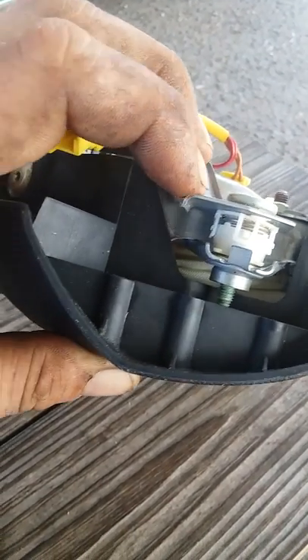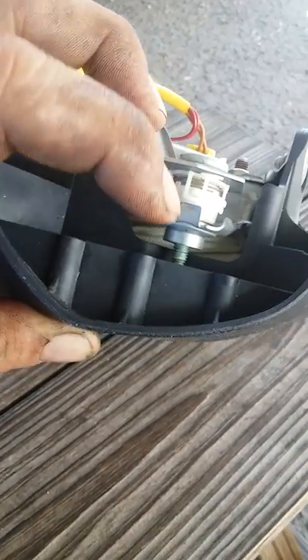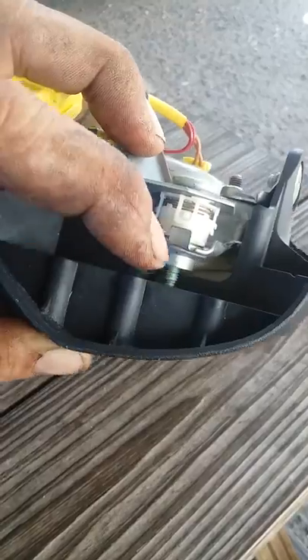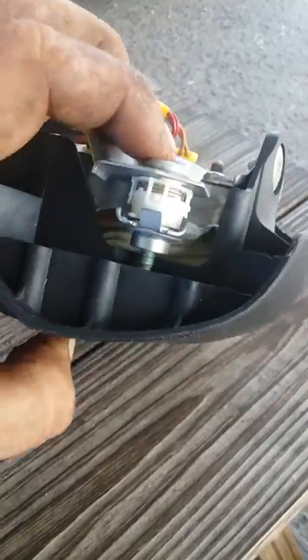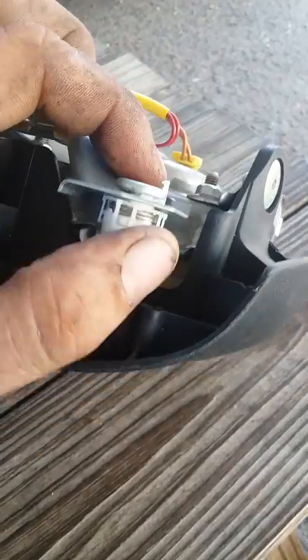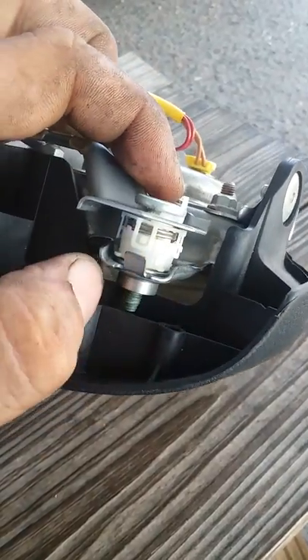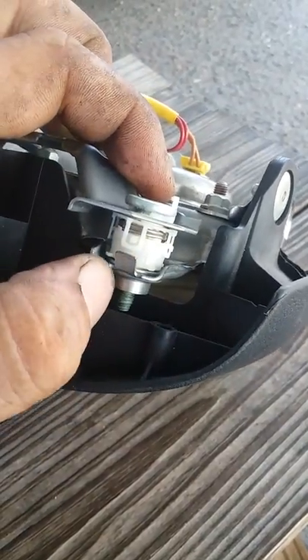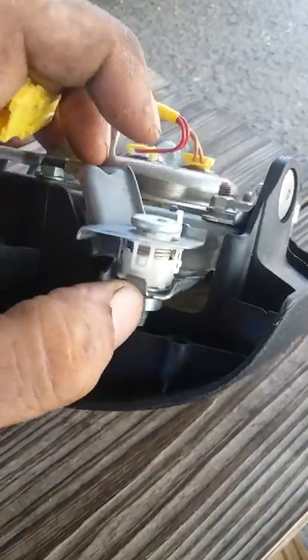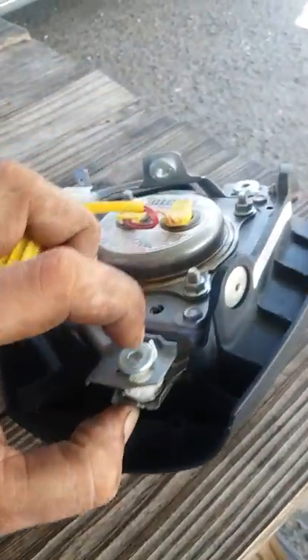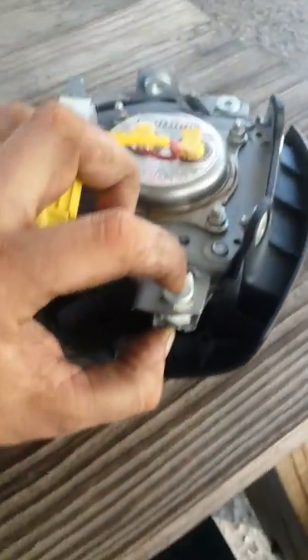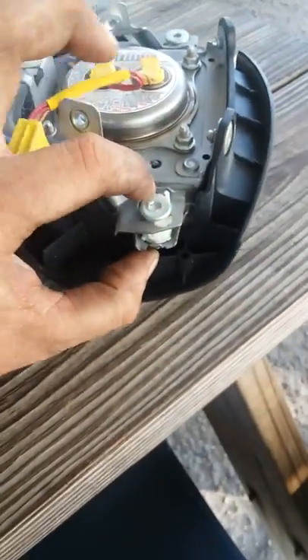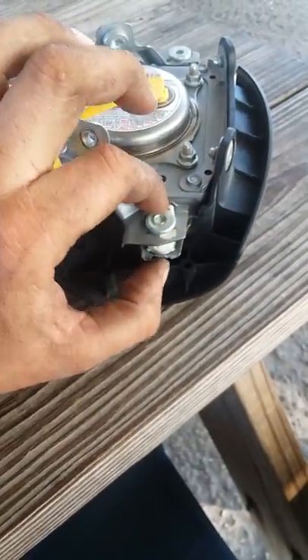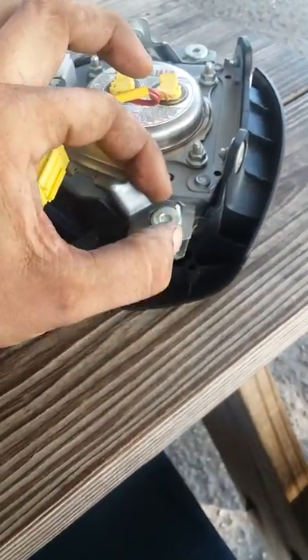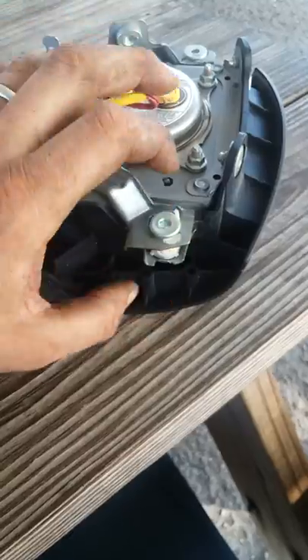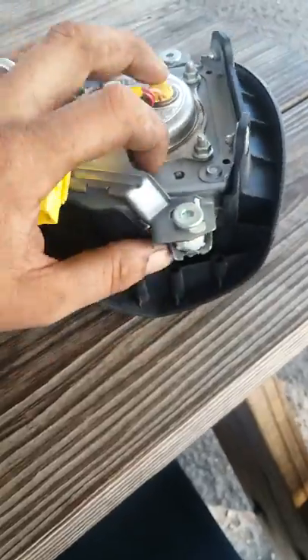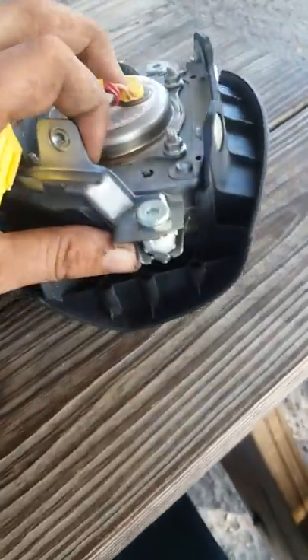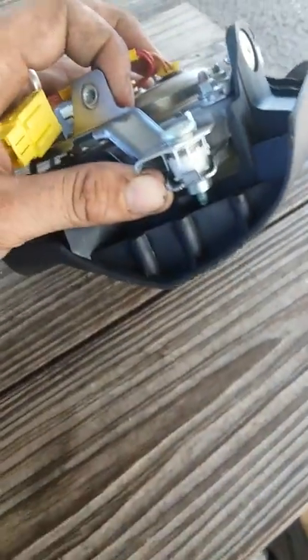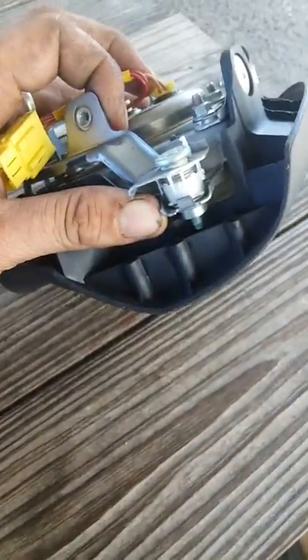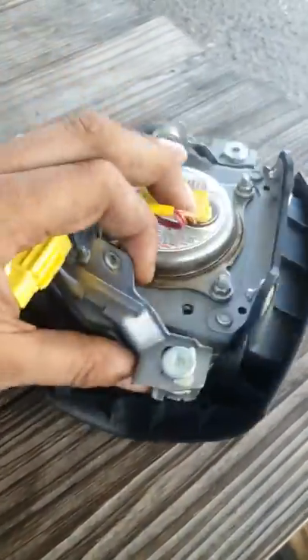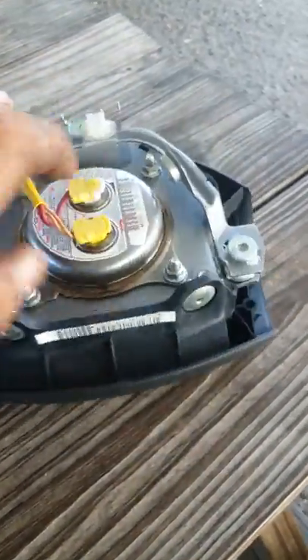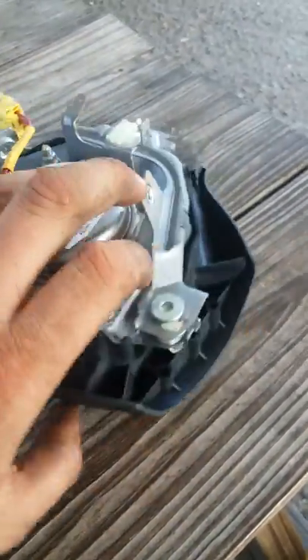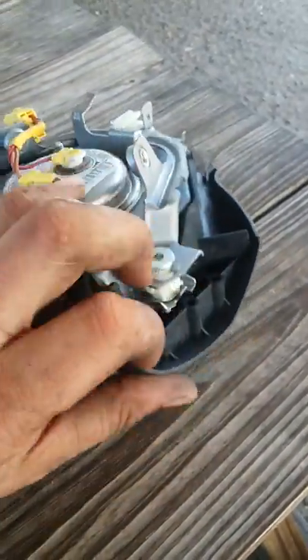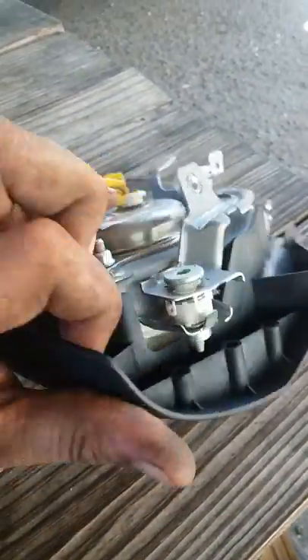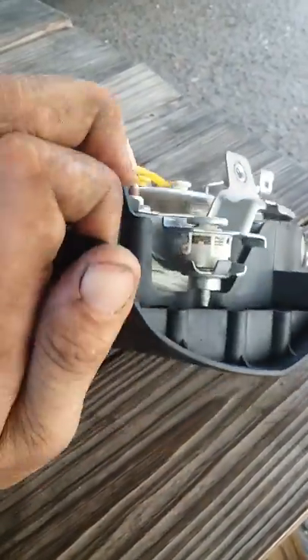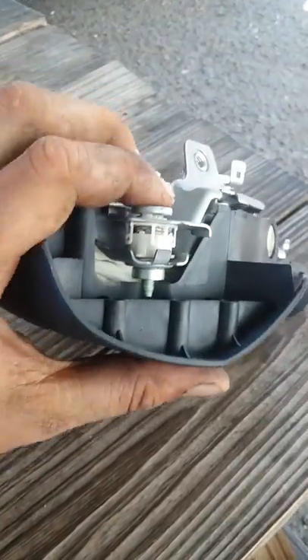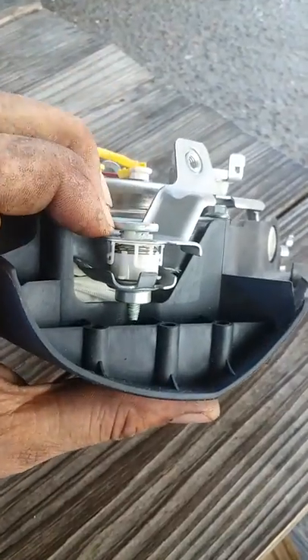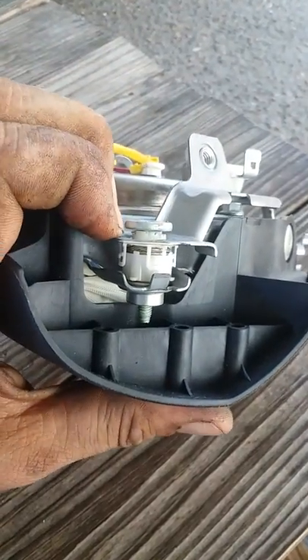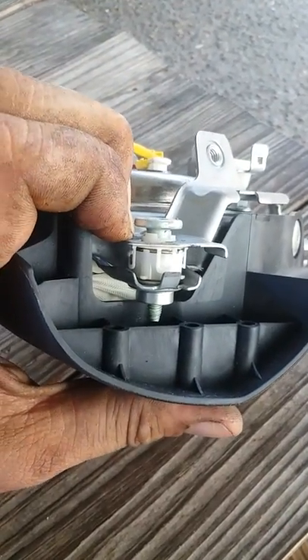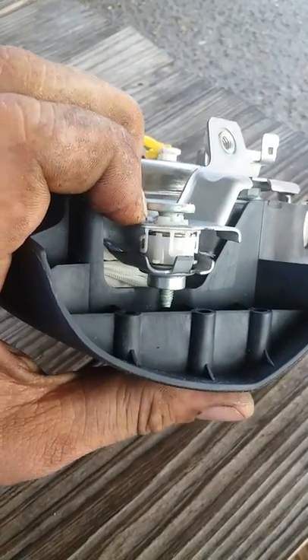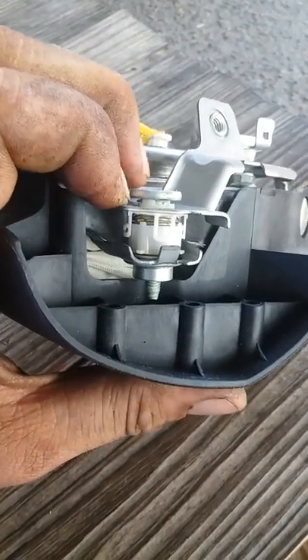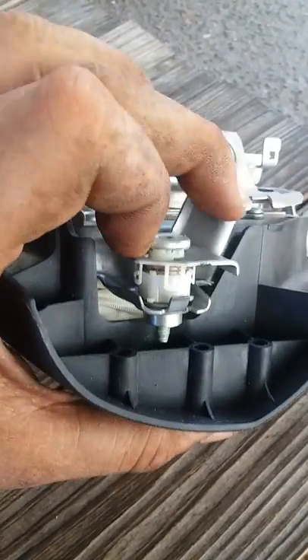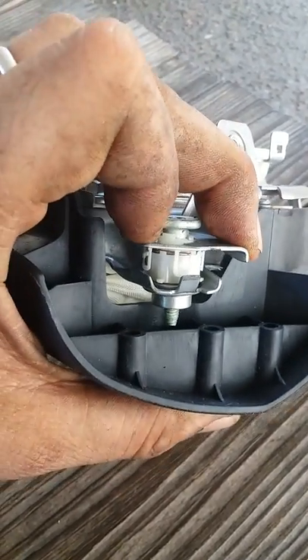All I did is took a pair of pliers, grabbed it right here, grabbed the screw and kind of rotated it back up — straightened it up. I've already done this one, but I just thought I'd let other people know; they might find it helpful.